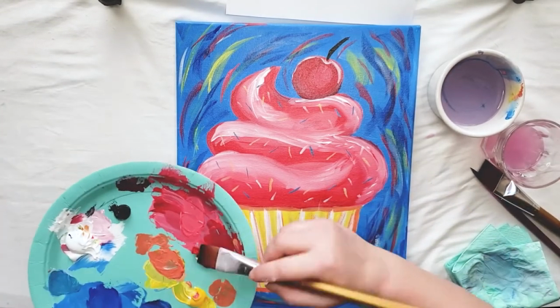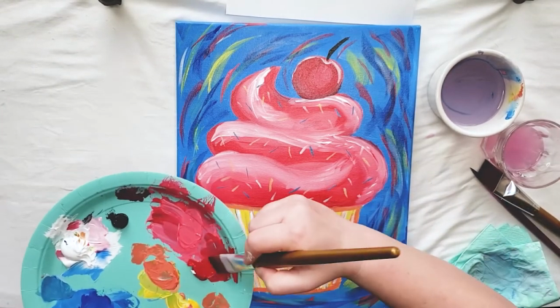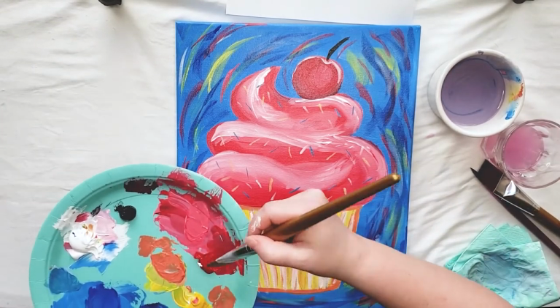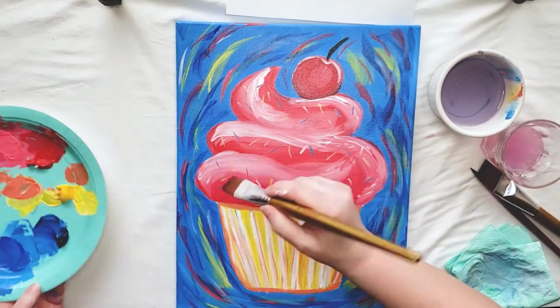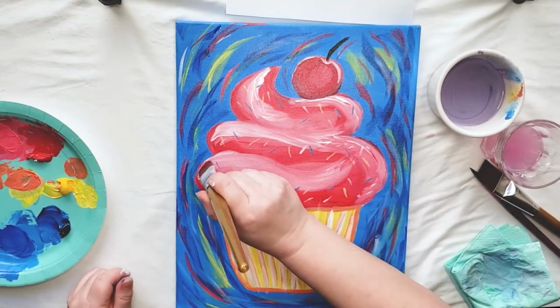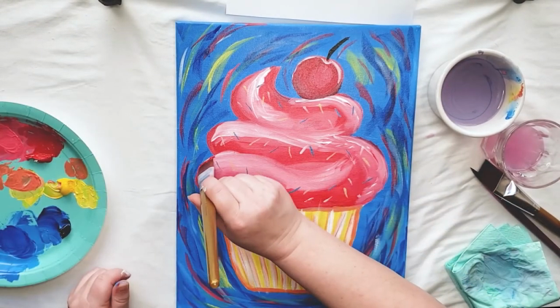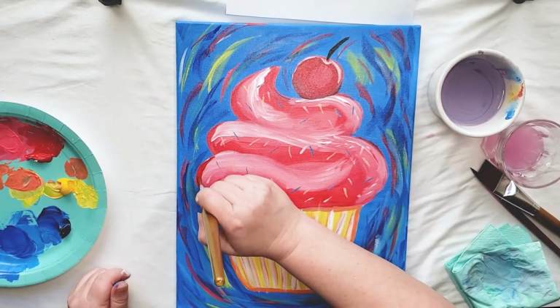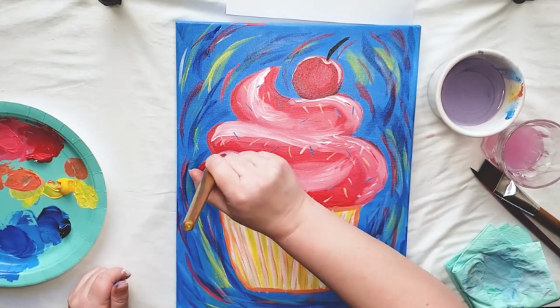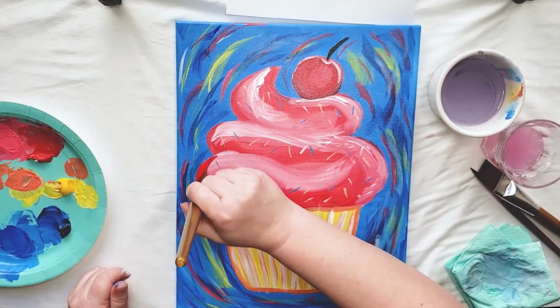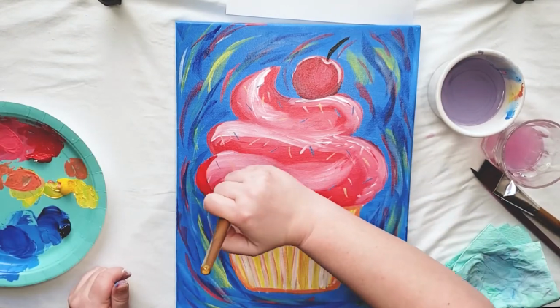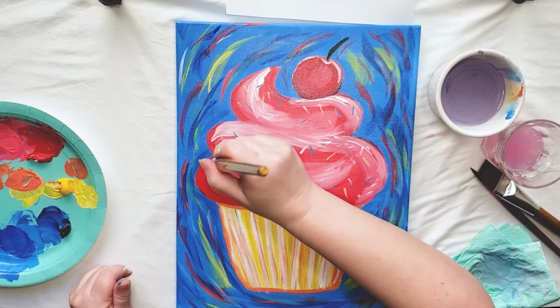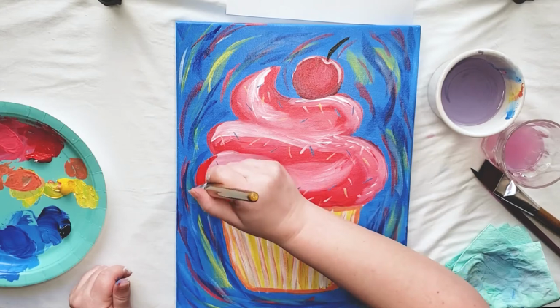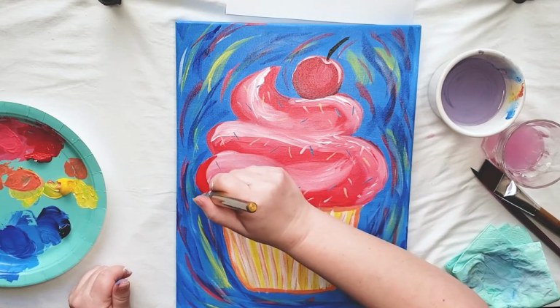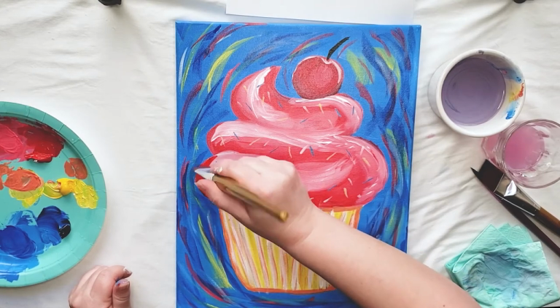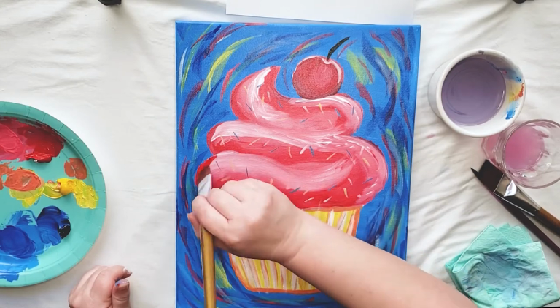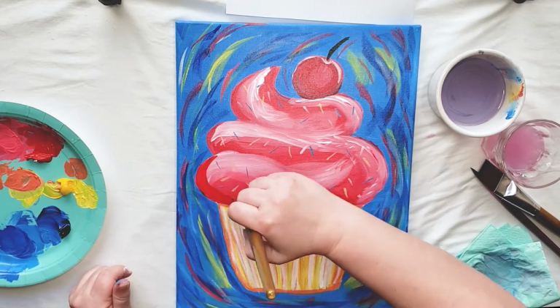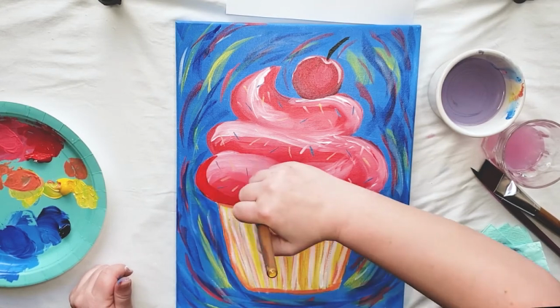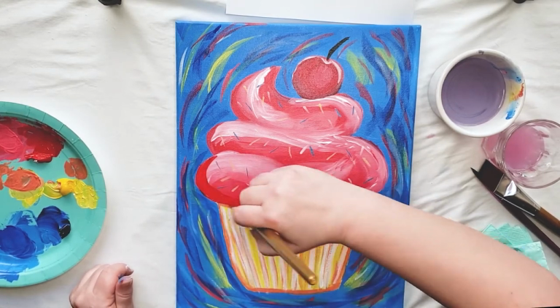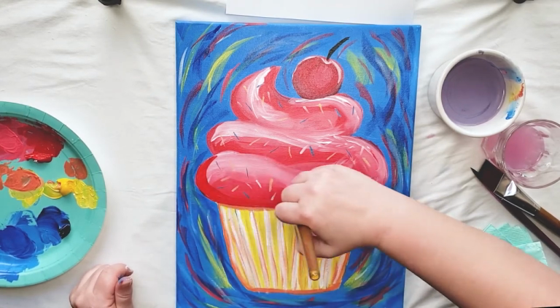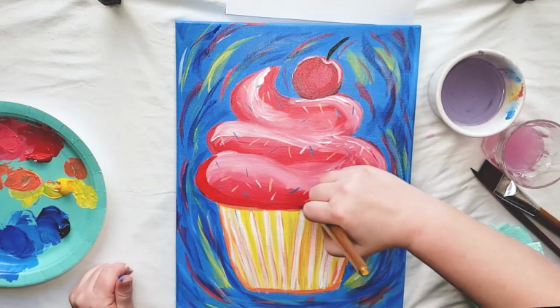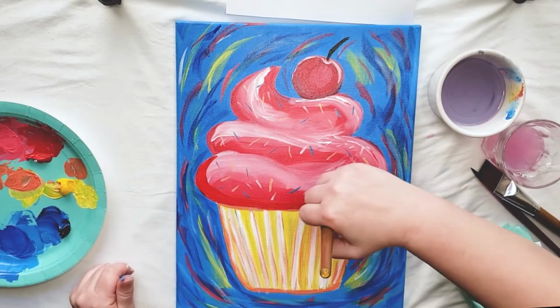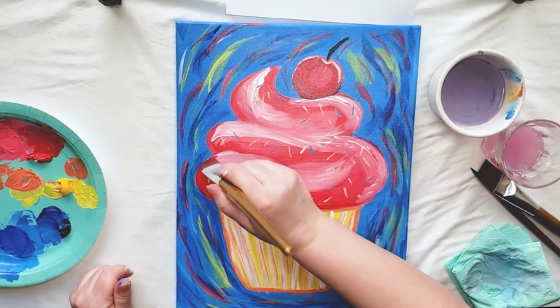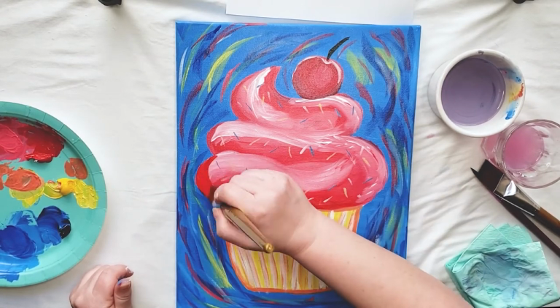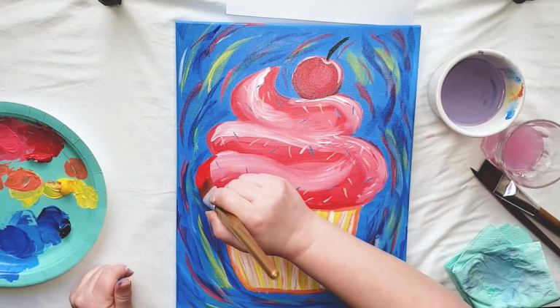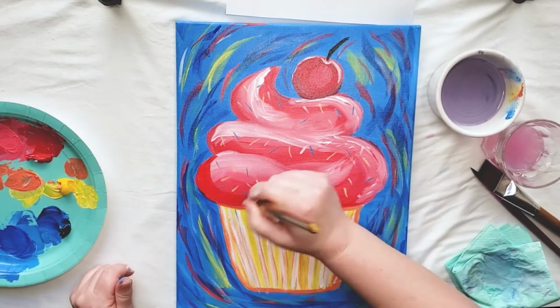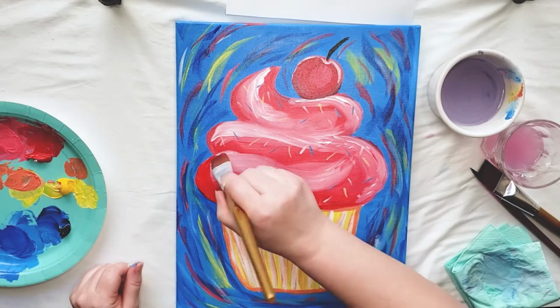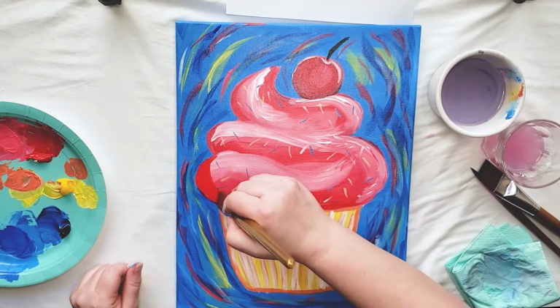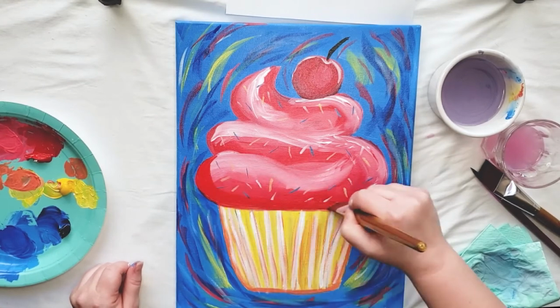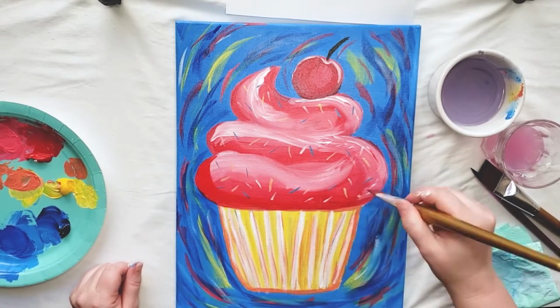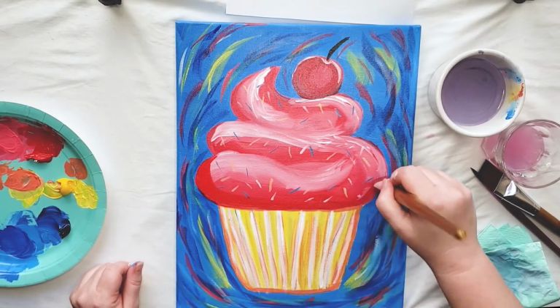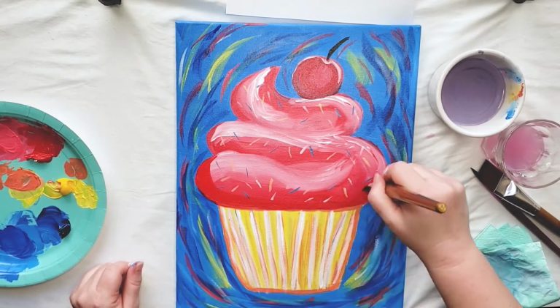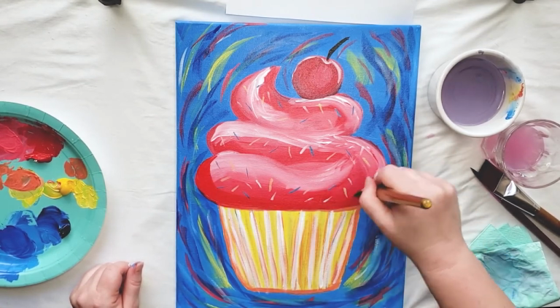Now I'm going to go in and just touch up a little bit of my frosting — adding some more red and then punching it up with some more of the white highlights. You don't have to do this if you don't feel like it; it was just bugging me.